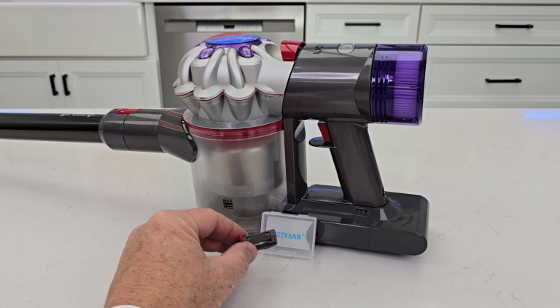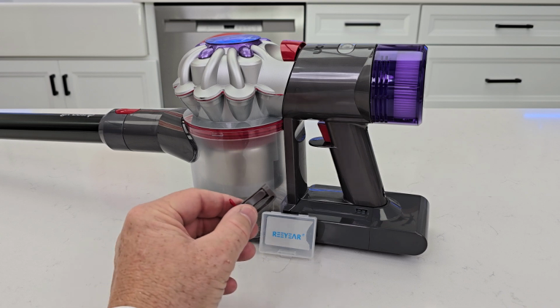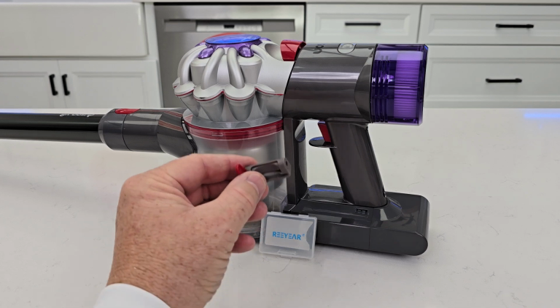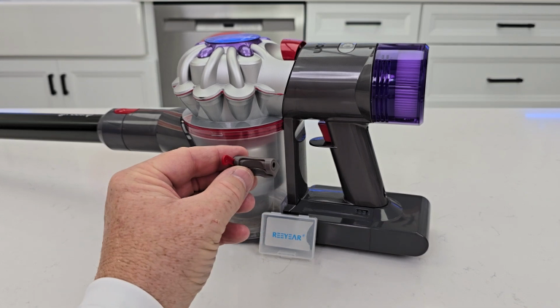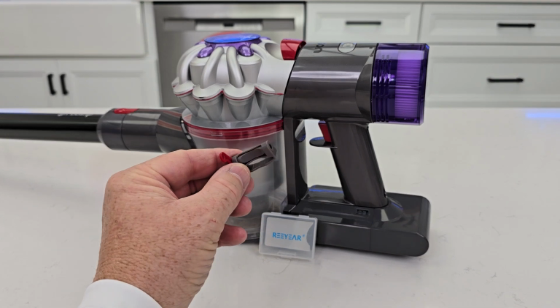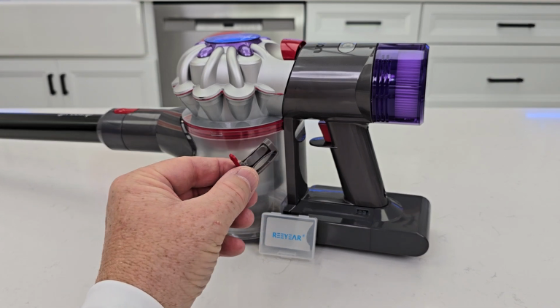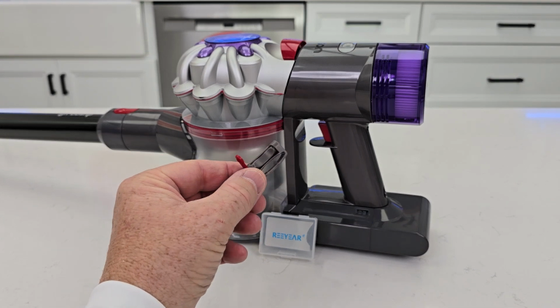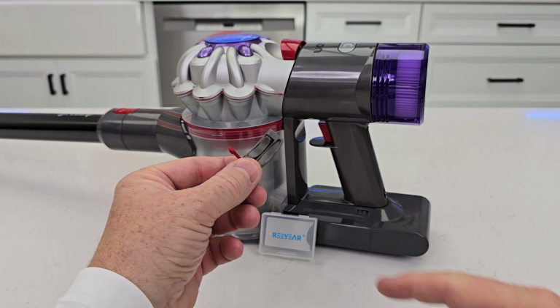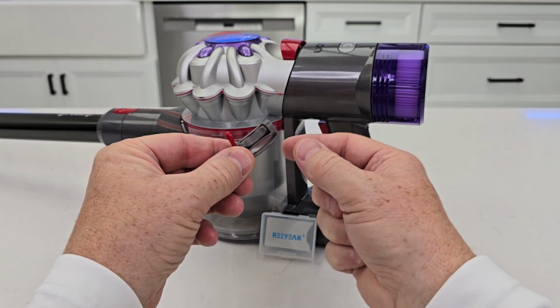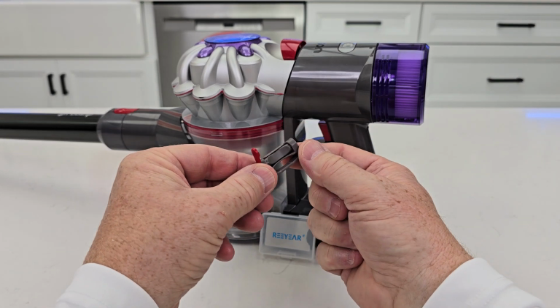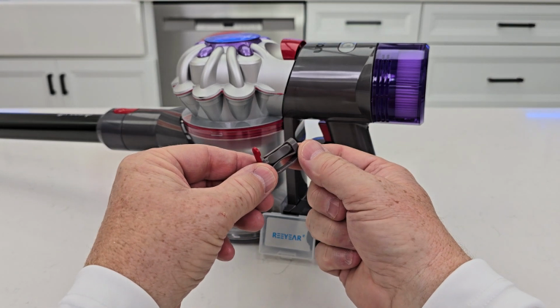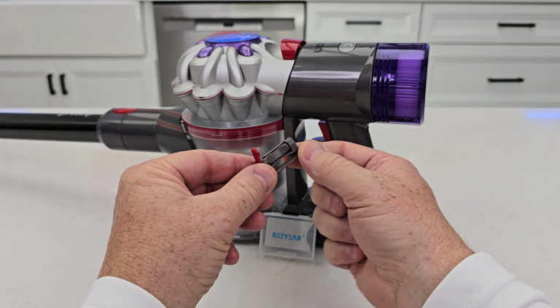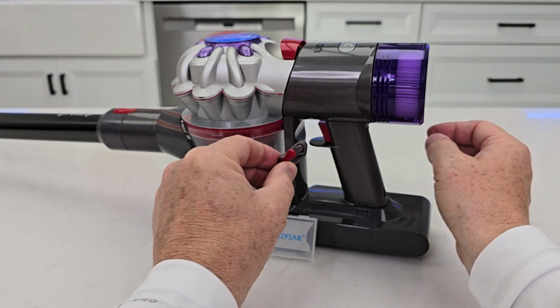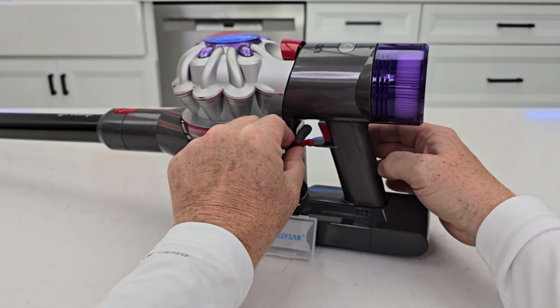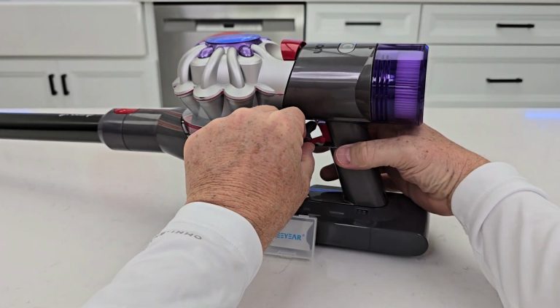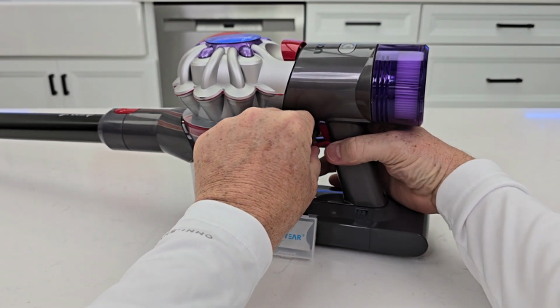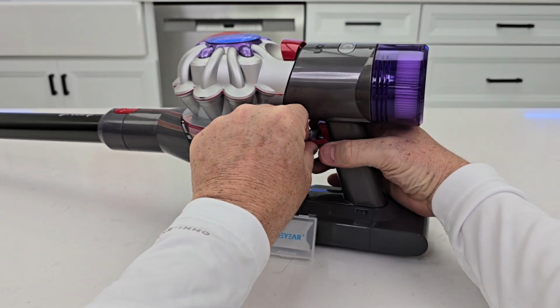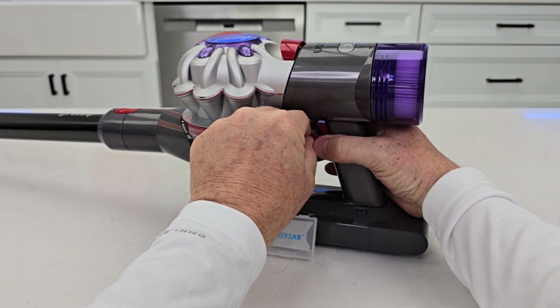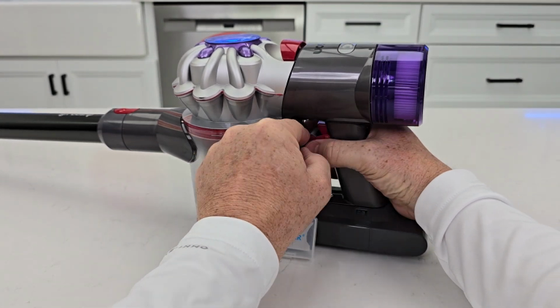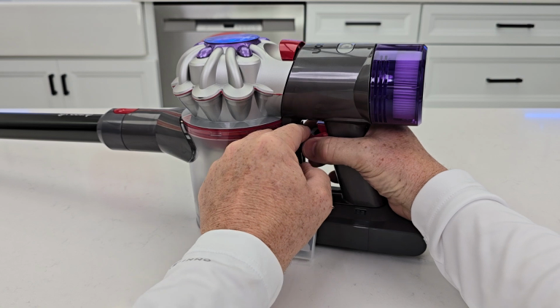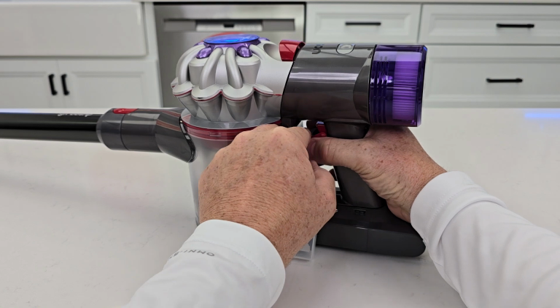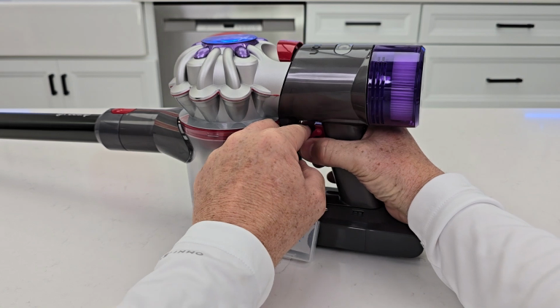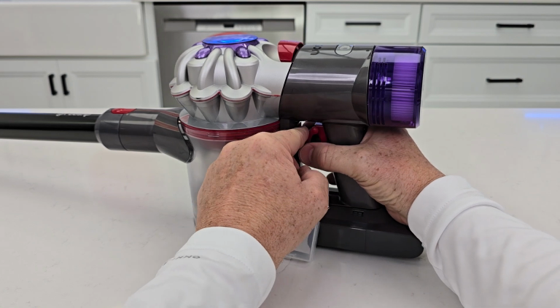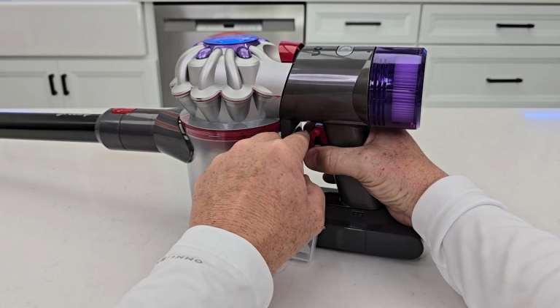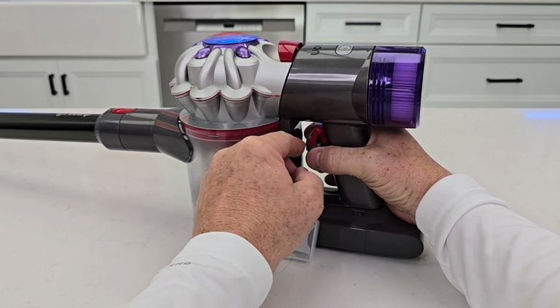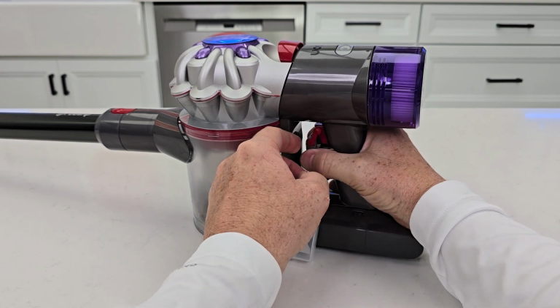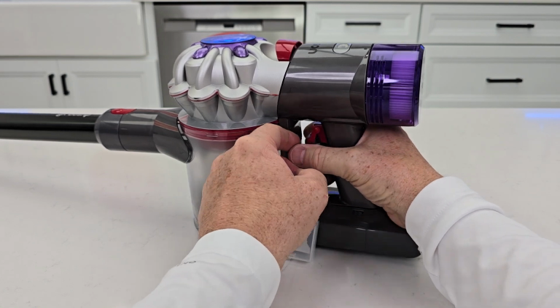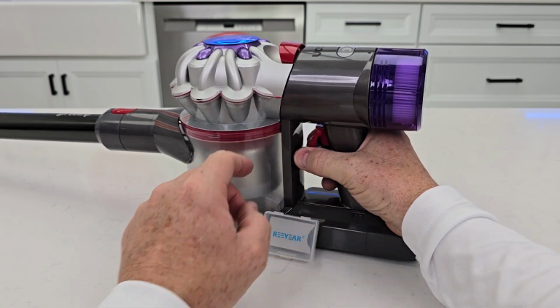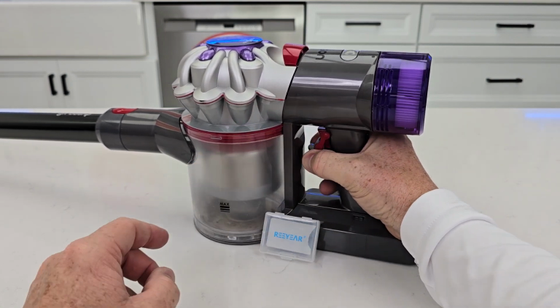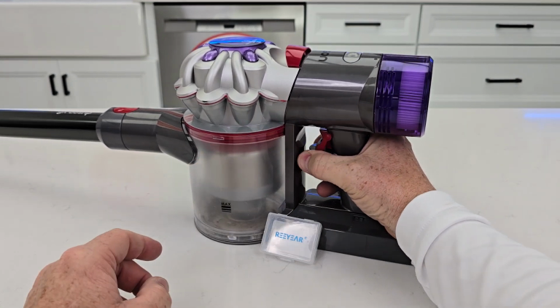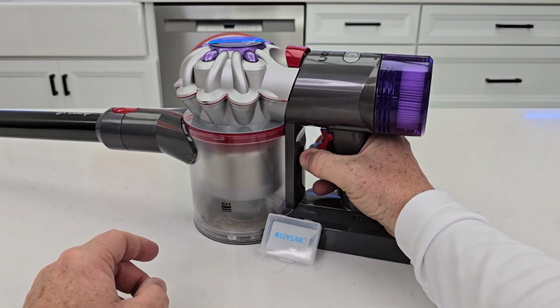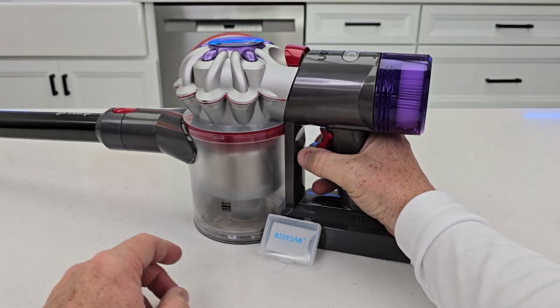Reason number one is it's super simple to install. Here's the power switch — I've got it on my Dyson V8 right here. You're simply going to slide it on, slide it all the way back.